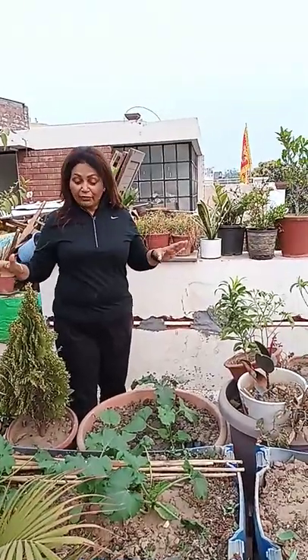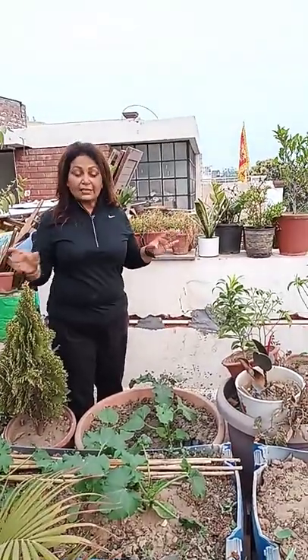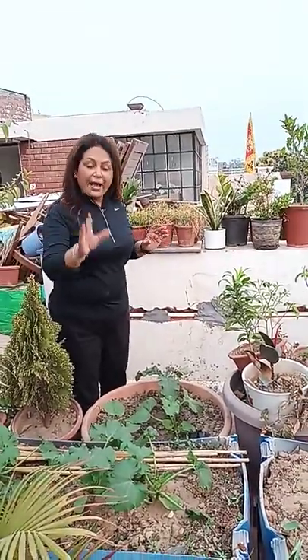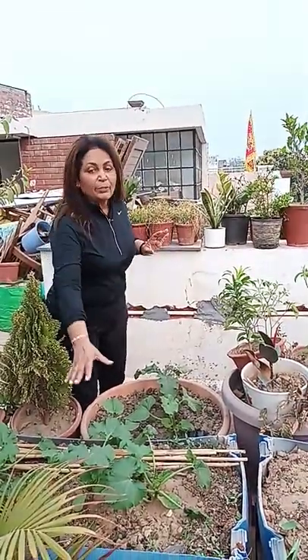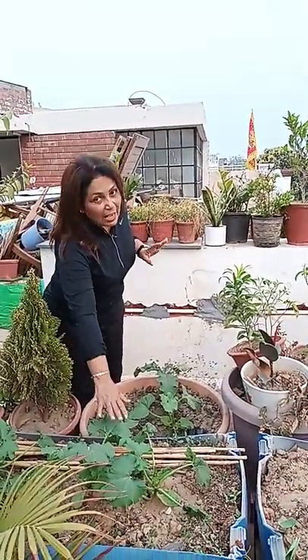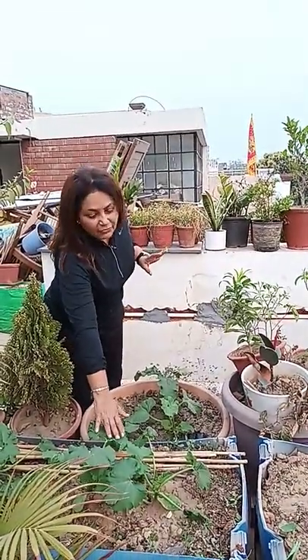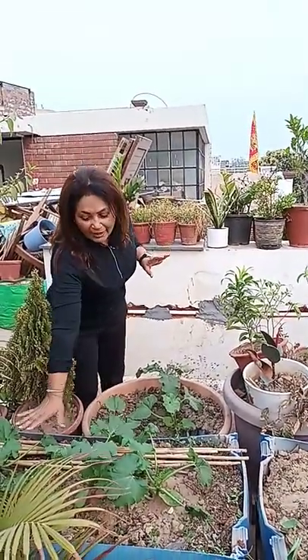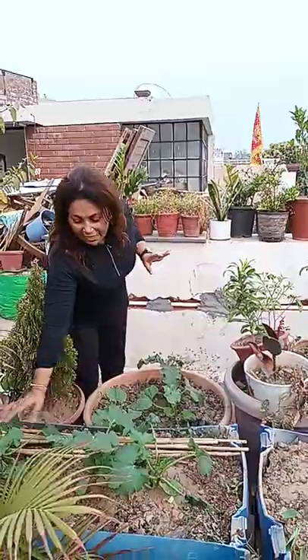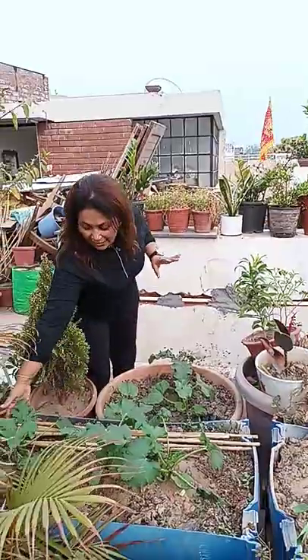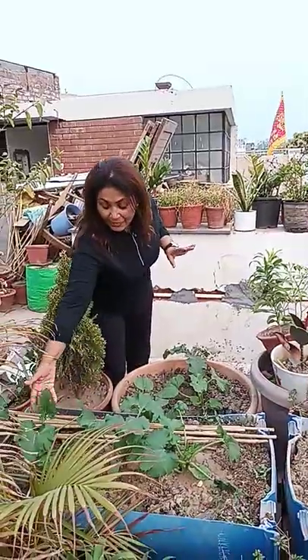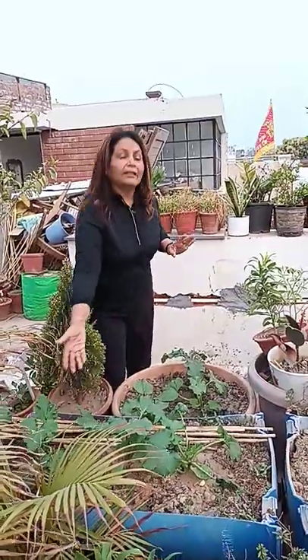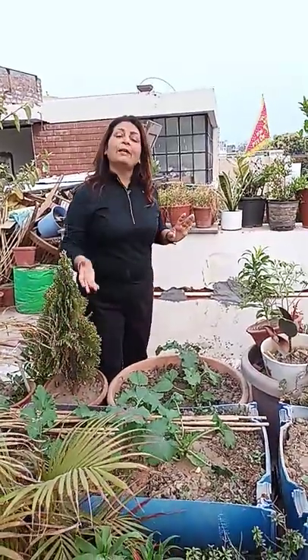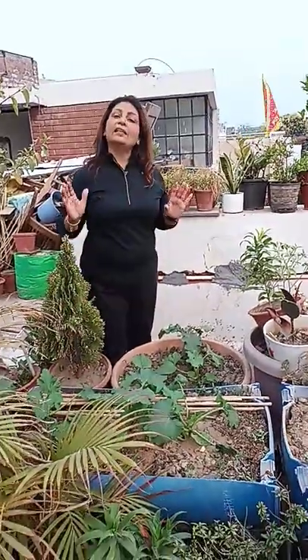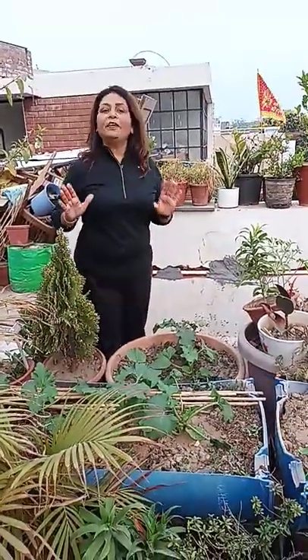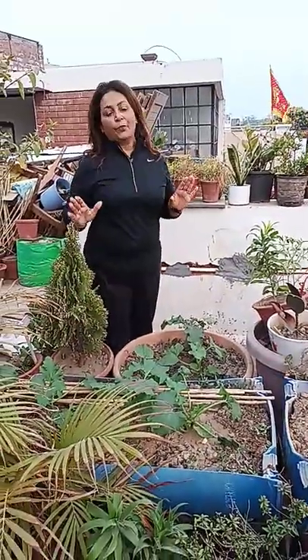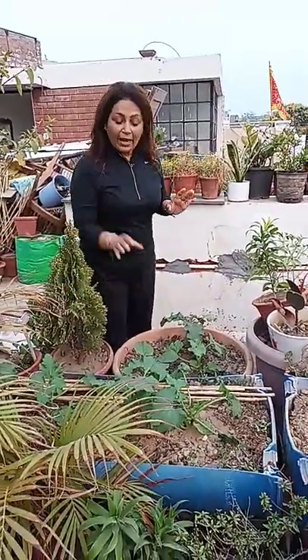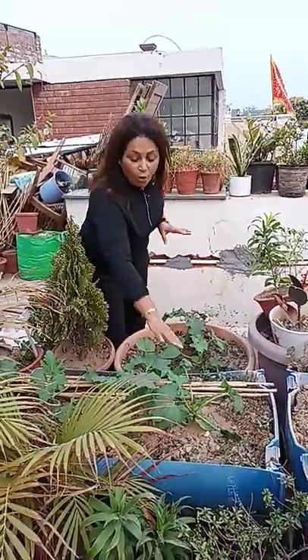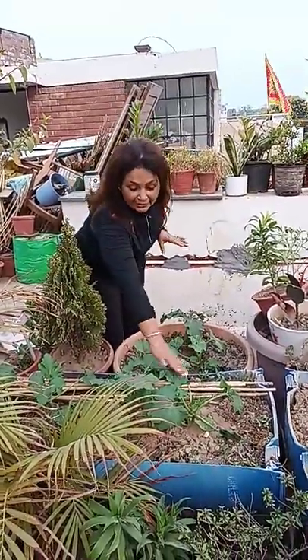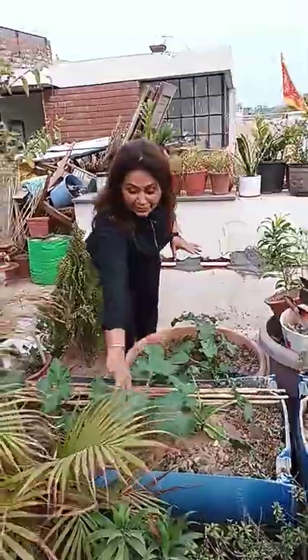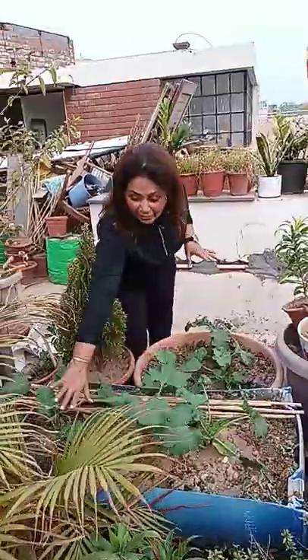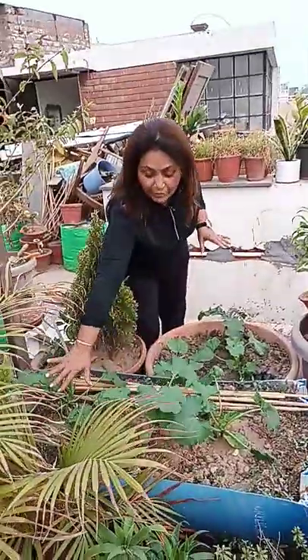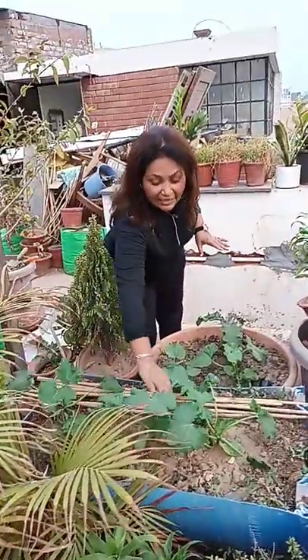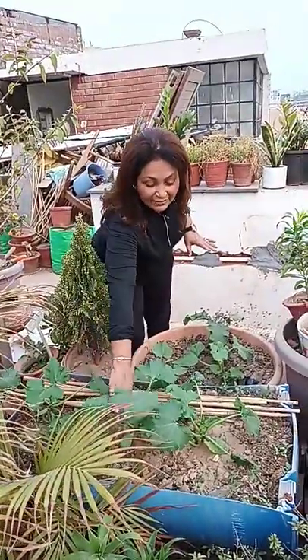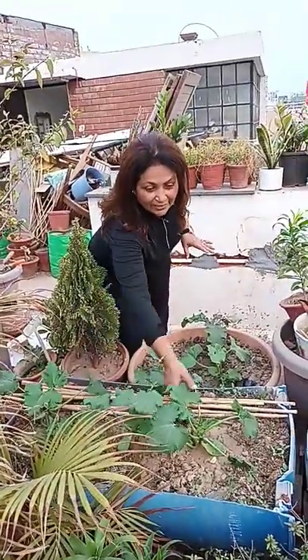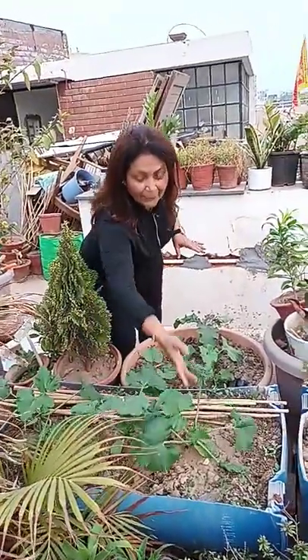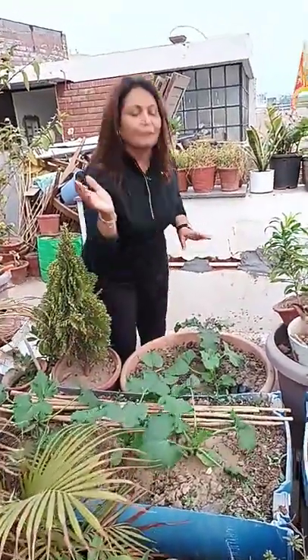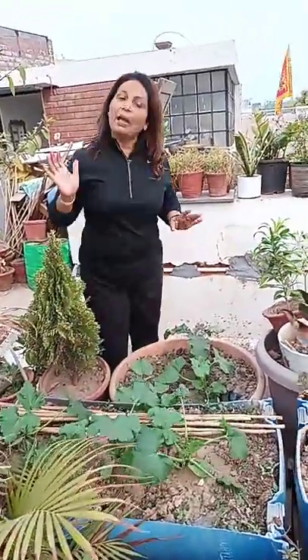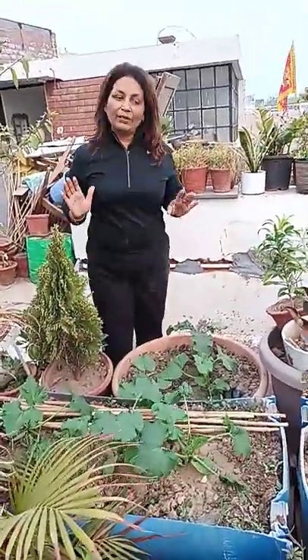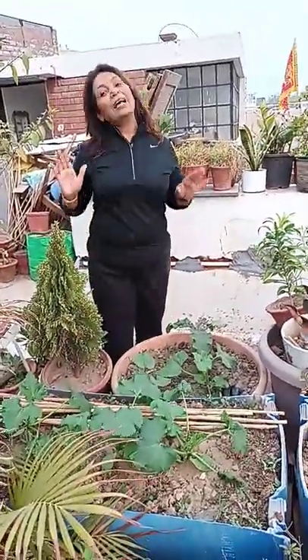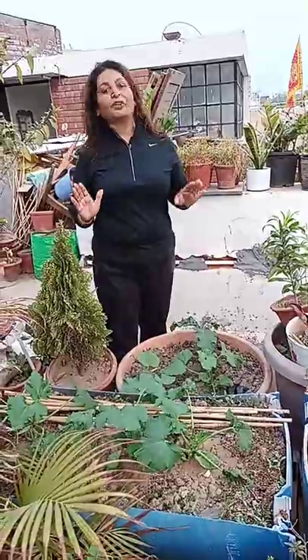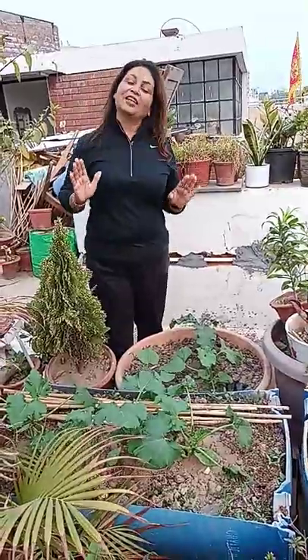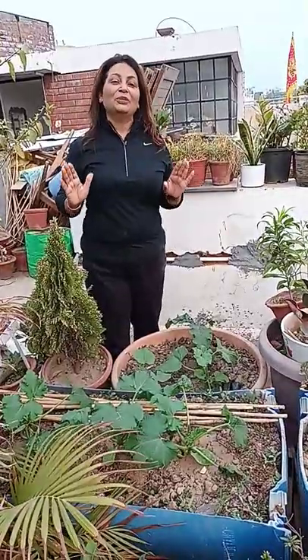Sorry for this. I actually brought saplings from the market and I planted these saplings around two weeks ago, and all these three things are growing very nicely, very marvelously. I was very happy about these and I just wanted to share this with you.